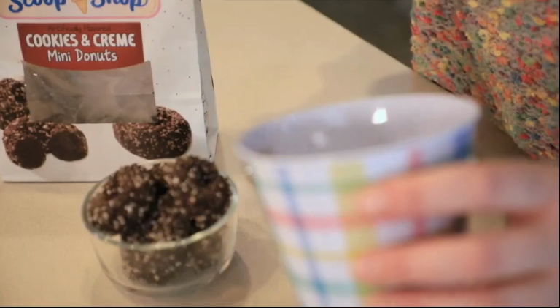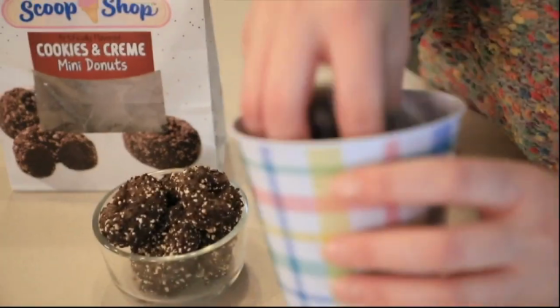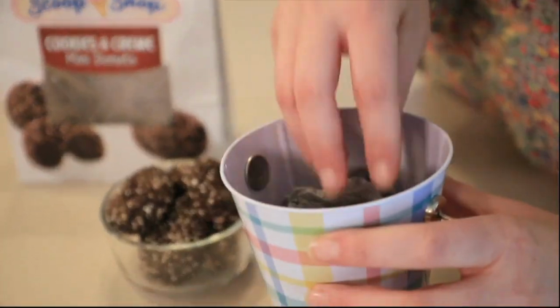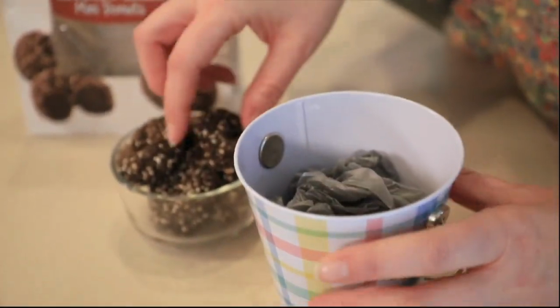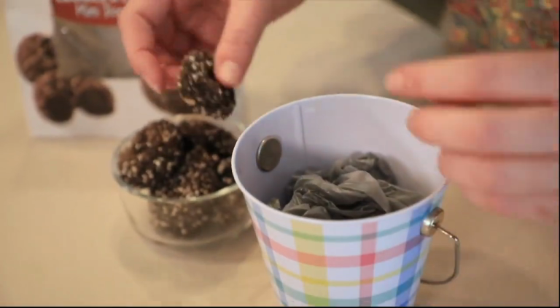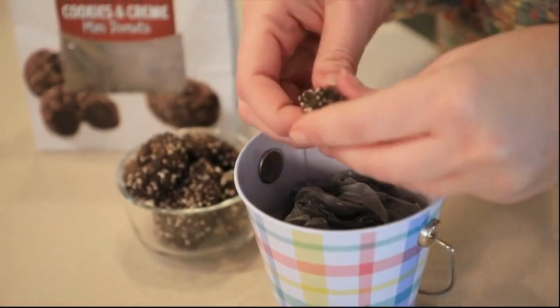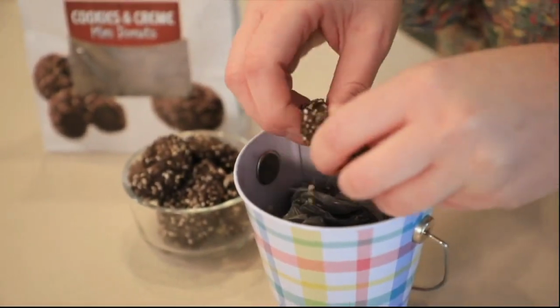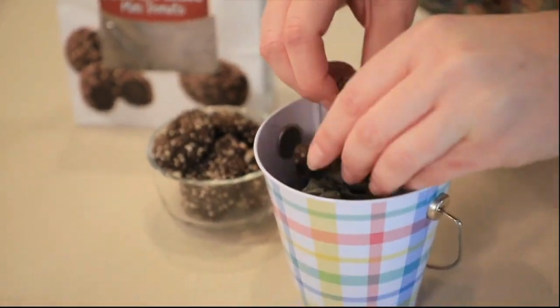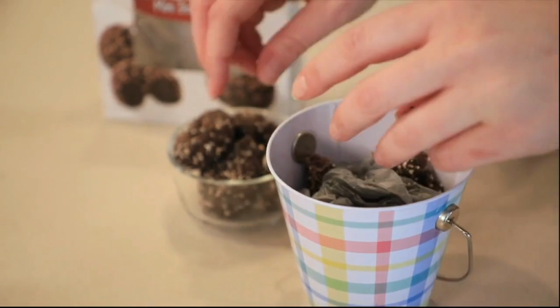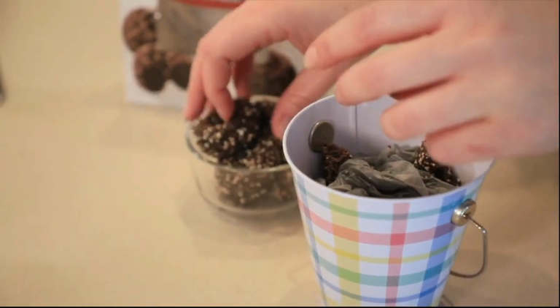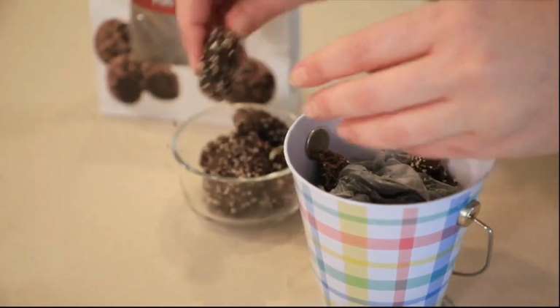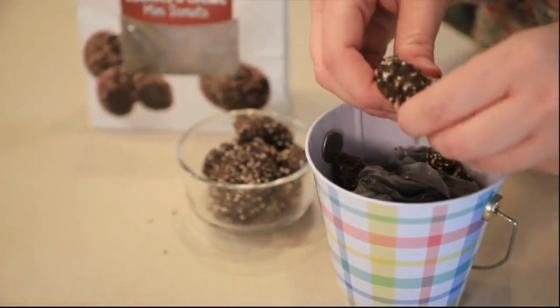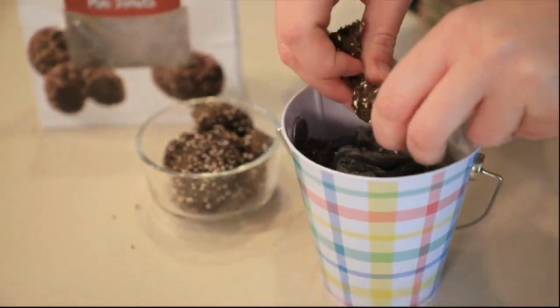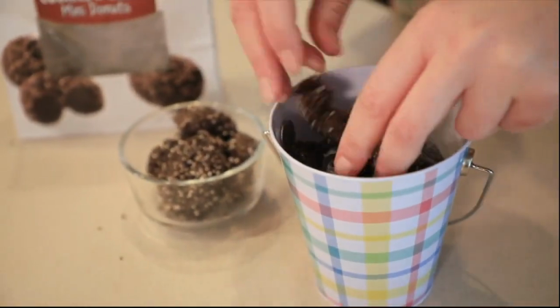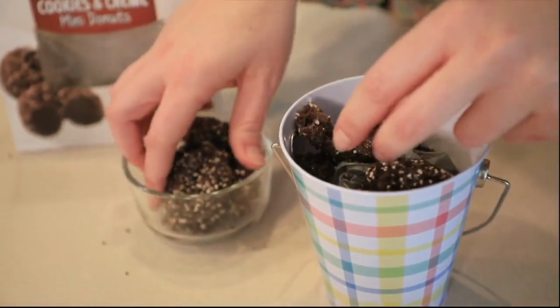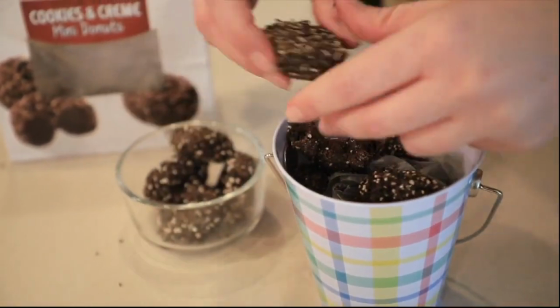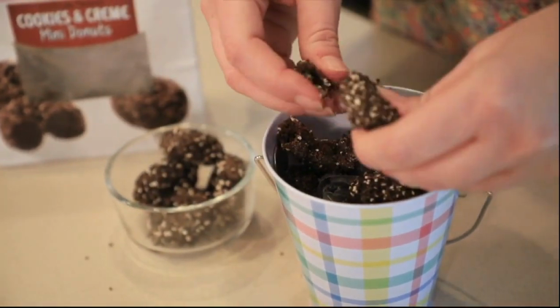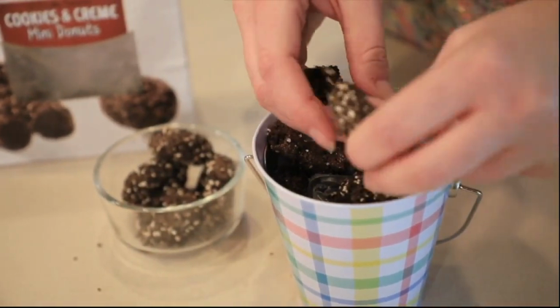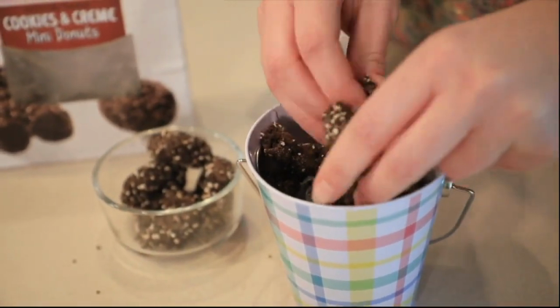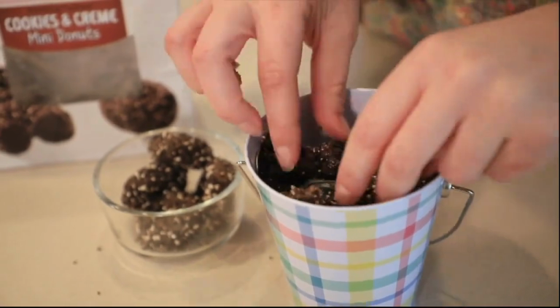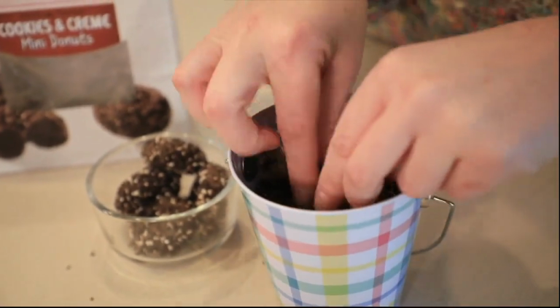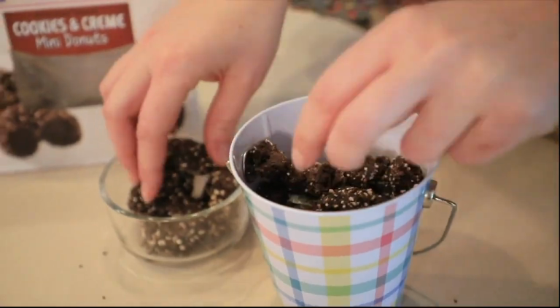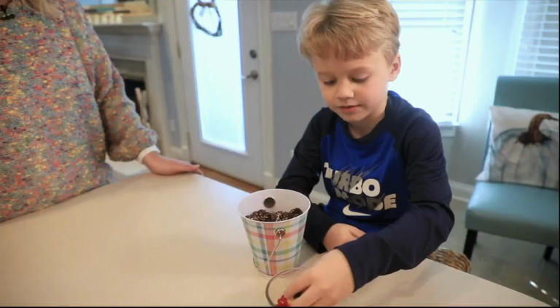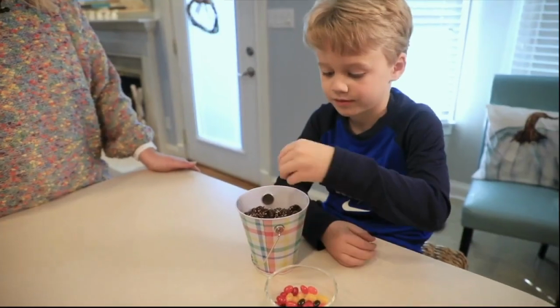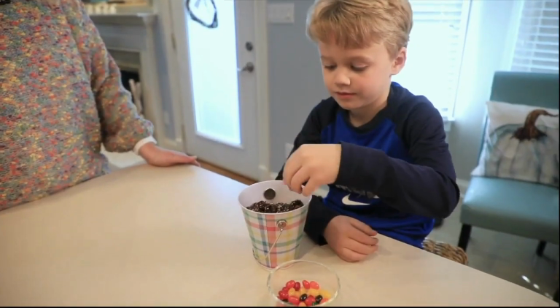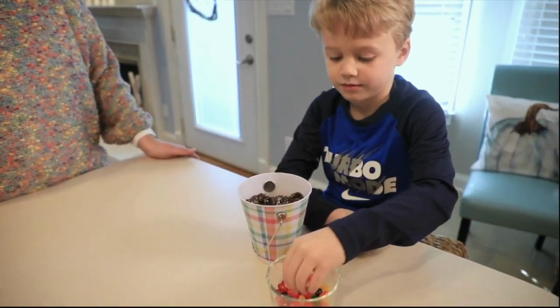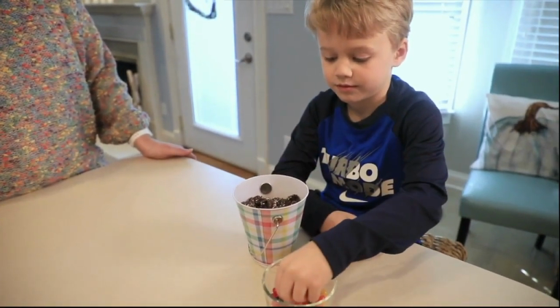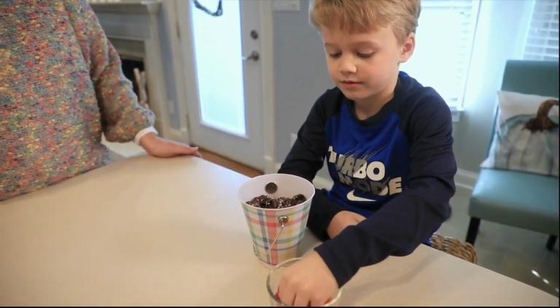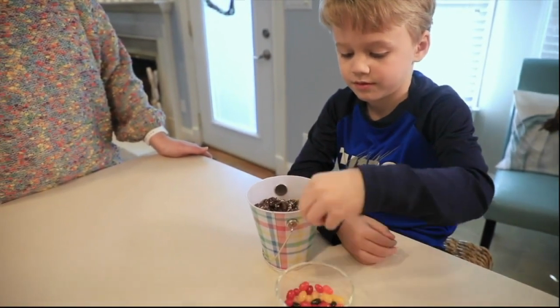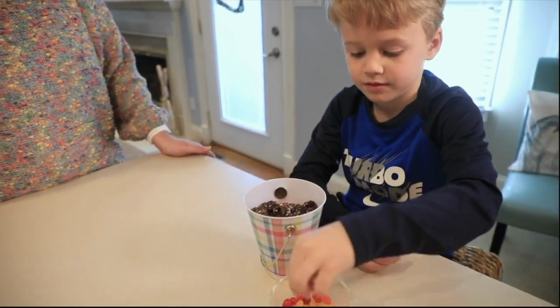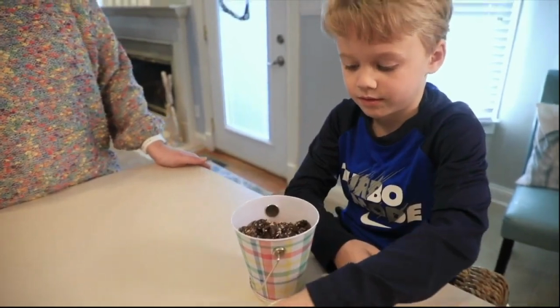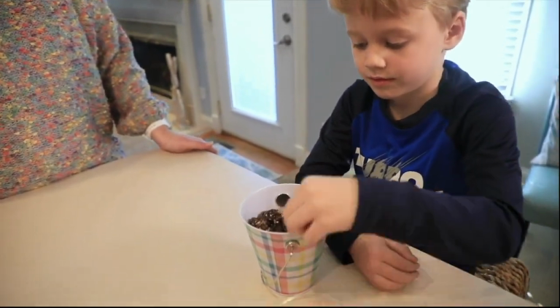So on day one, you want to take your bucket. I put a little plastic in mine because you don't want to fill the entire thing up with donuts. Then you want to take your donuts, crumble them up so it looks like your dirt. Then you want to have your child come over, pick out a couple of jelly beans, and put them inside the dirt.